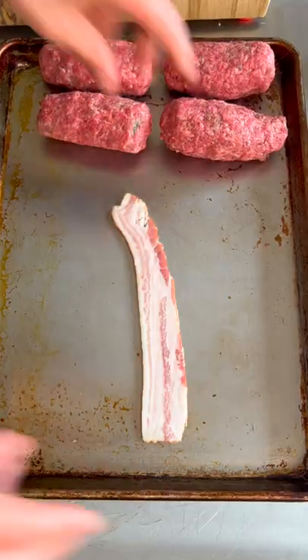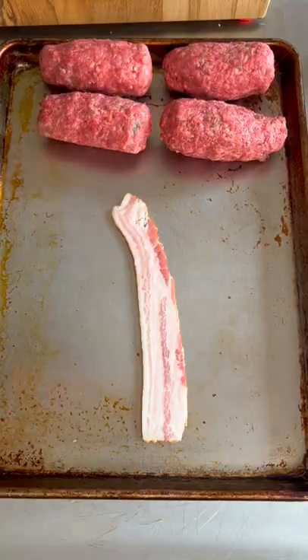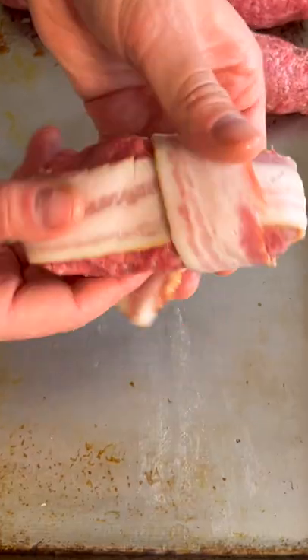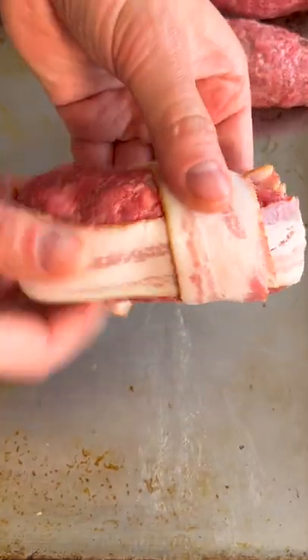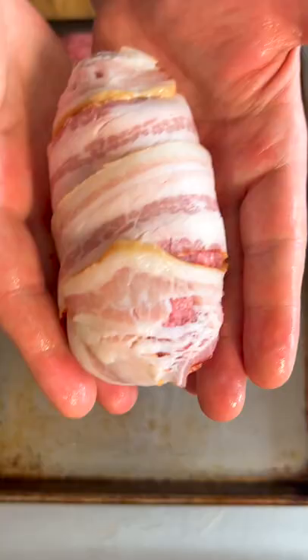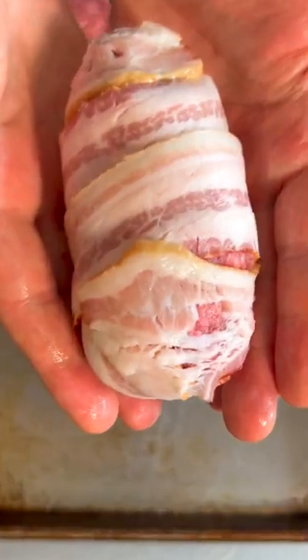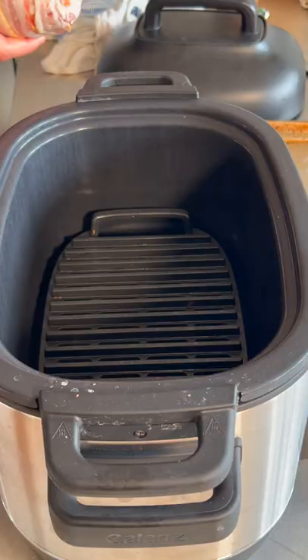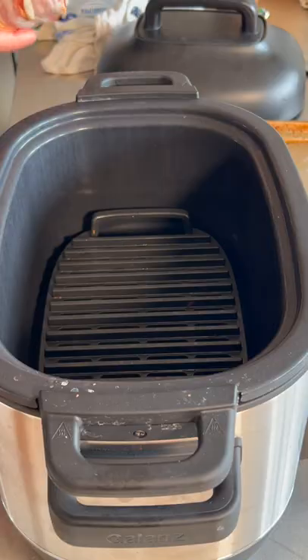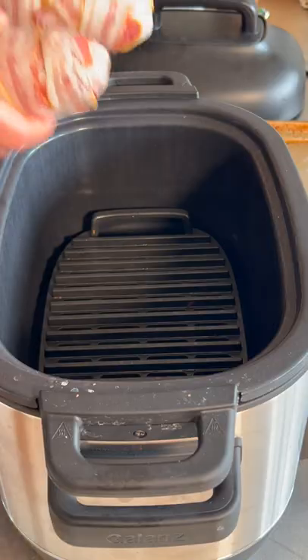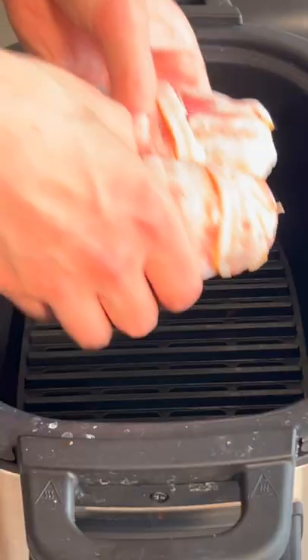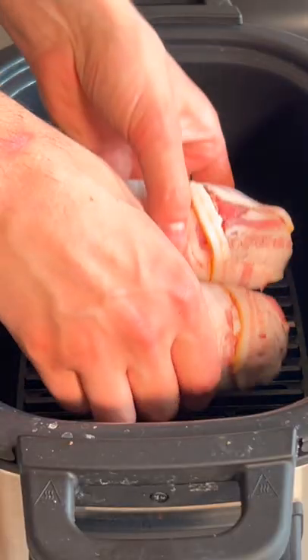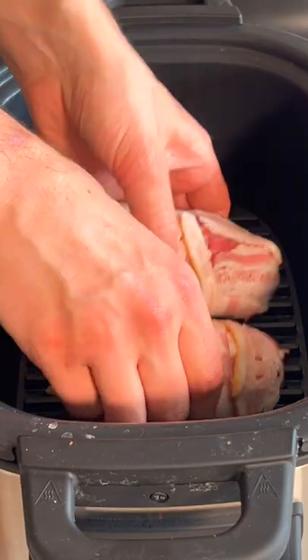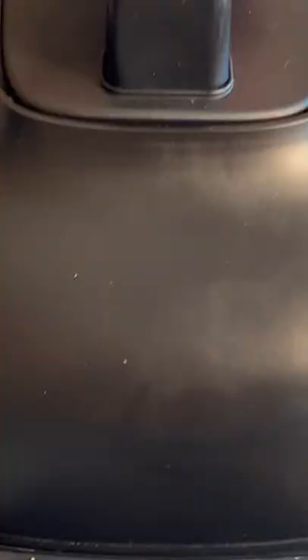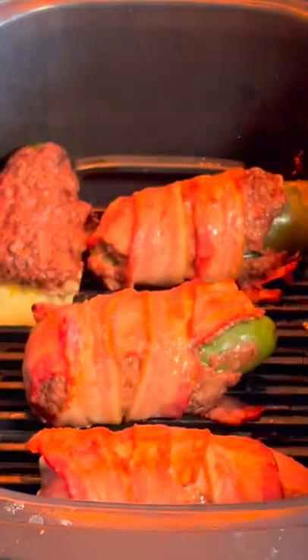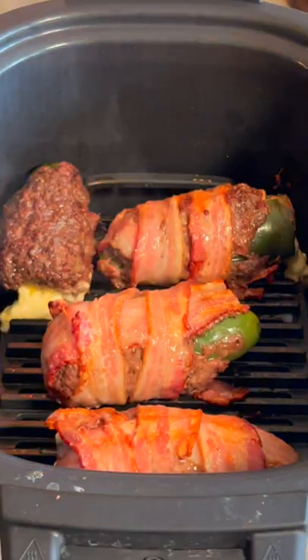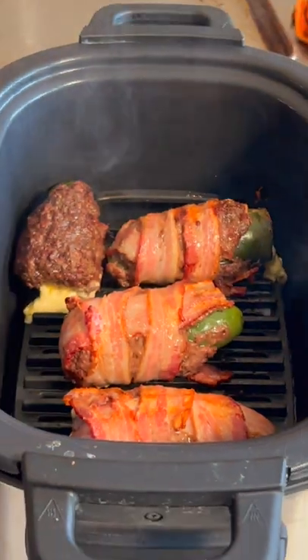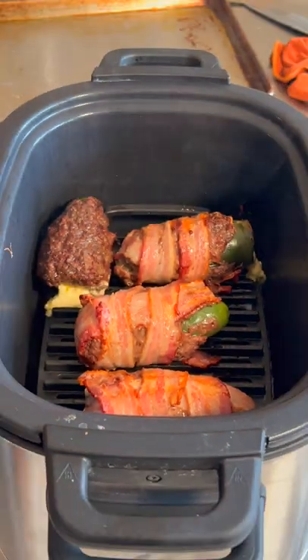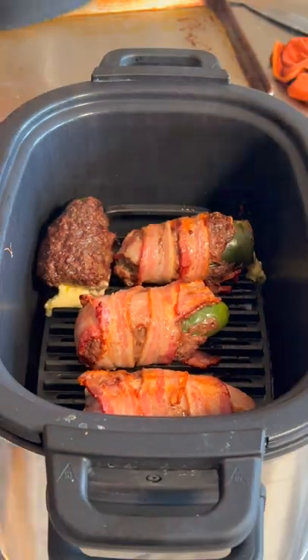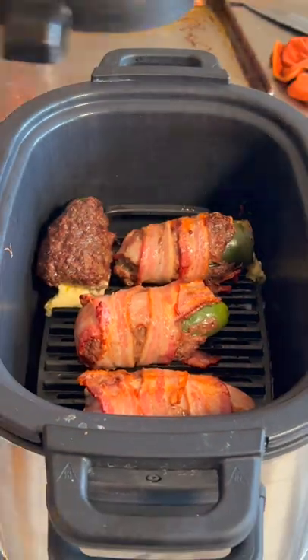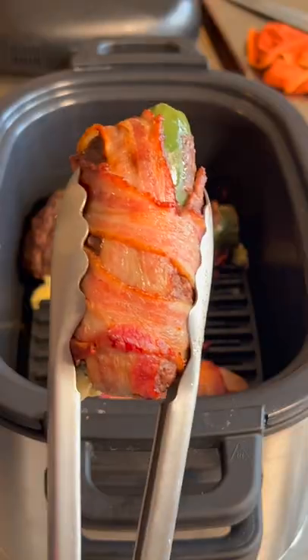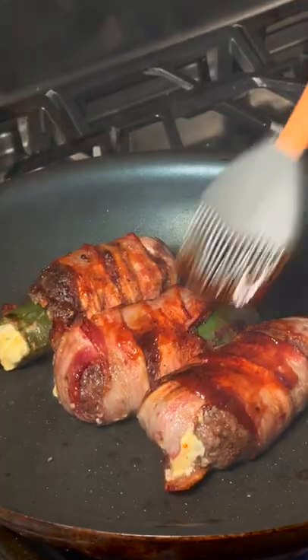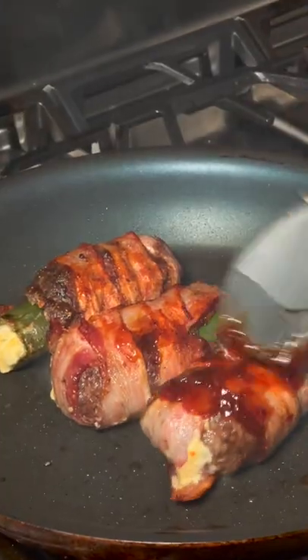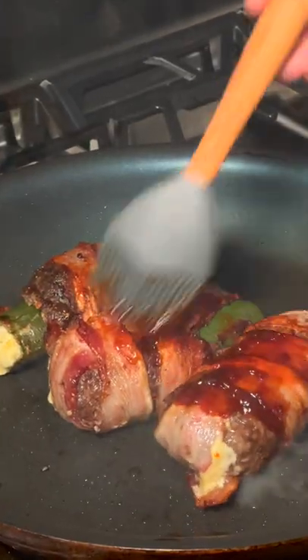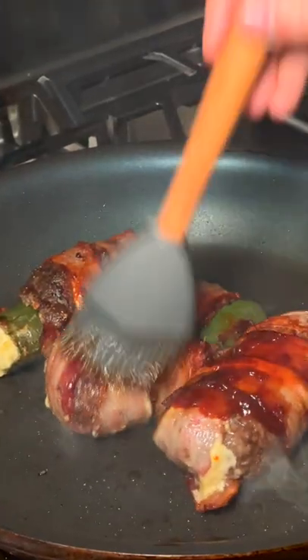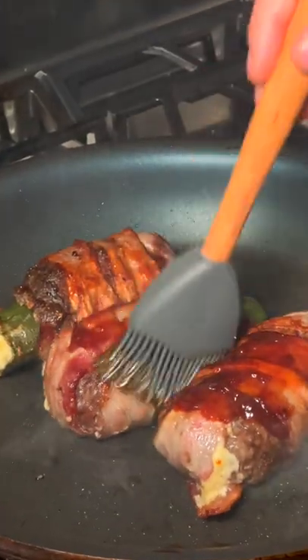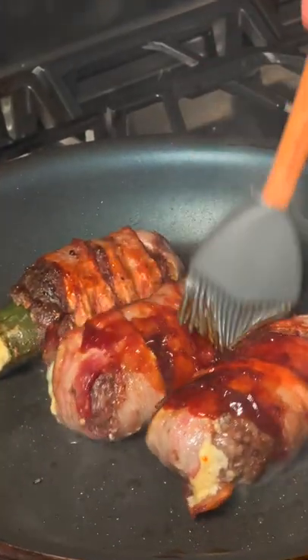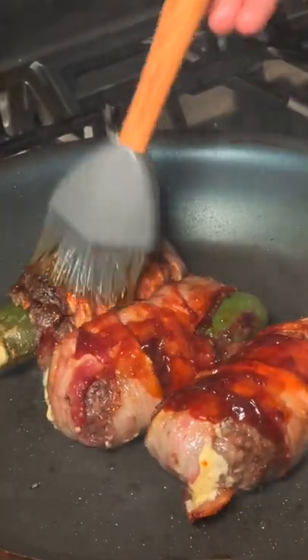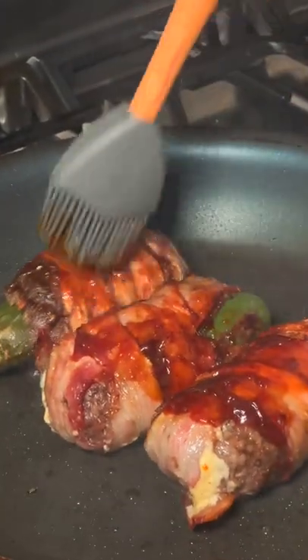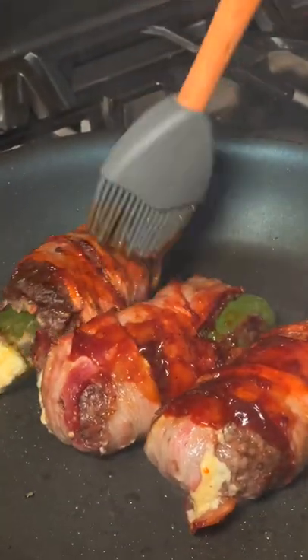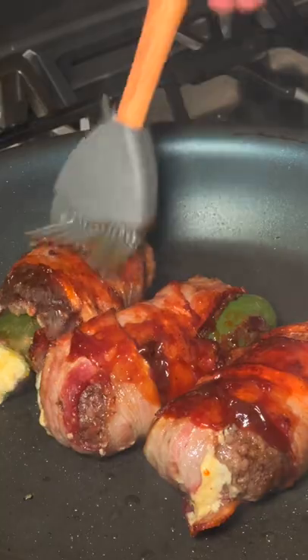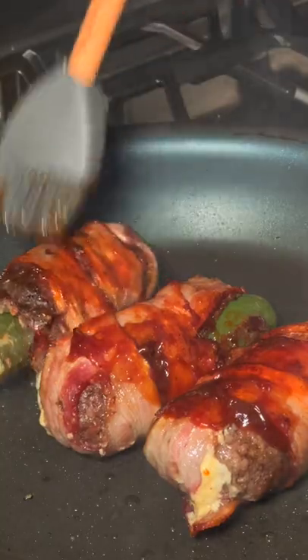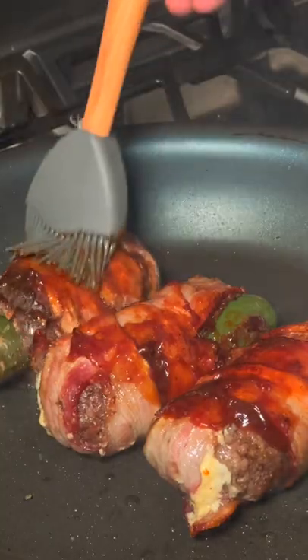Now we're going to wrap in bacon. We're going to air fry at 380 for 25 minutes, and we're ready for the next step. Now we just crisp up and then brush with barbecue sauce like this.